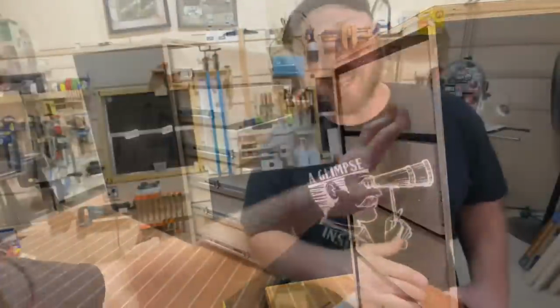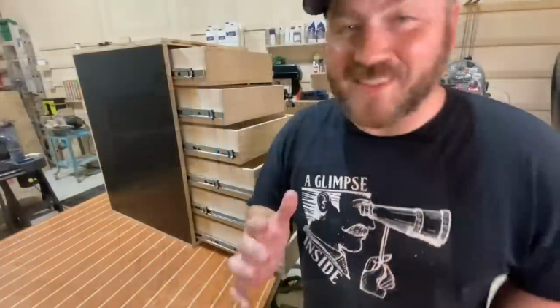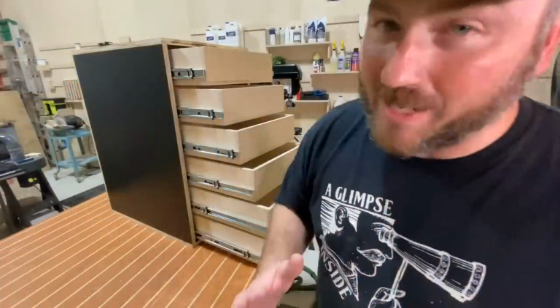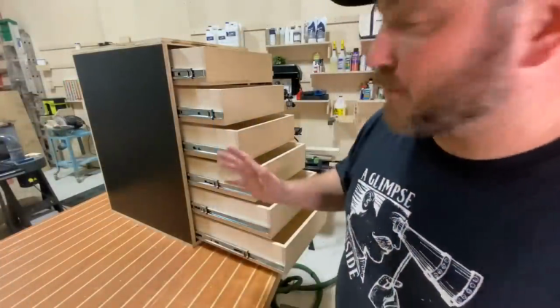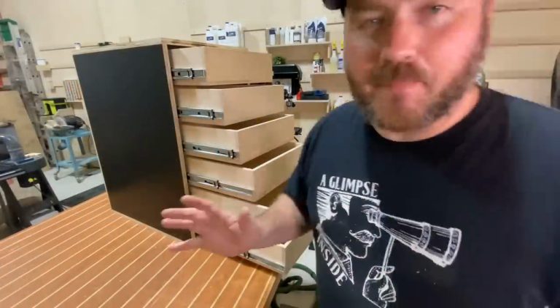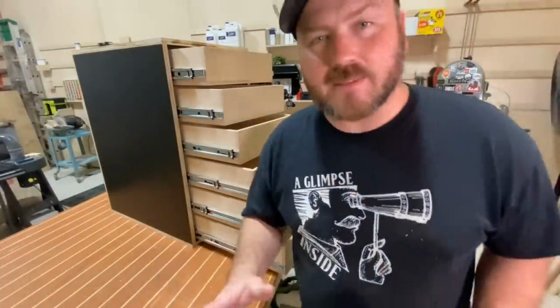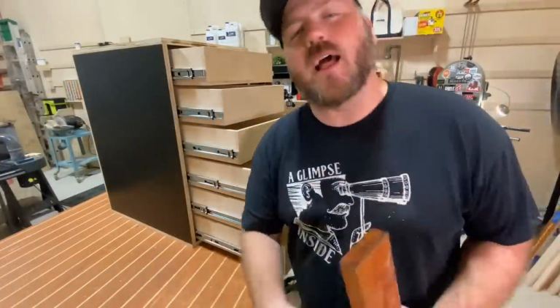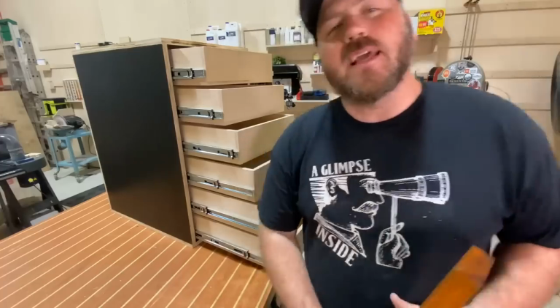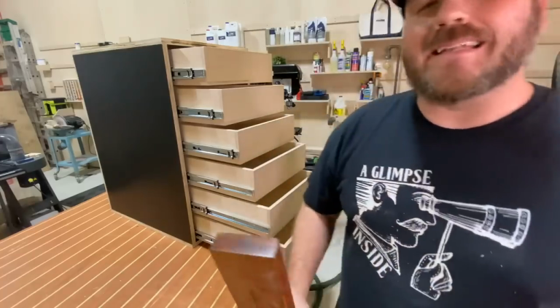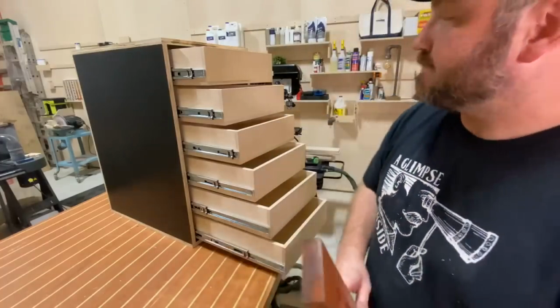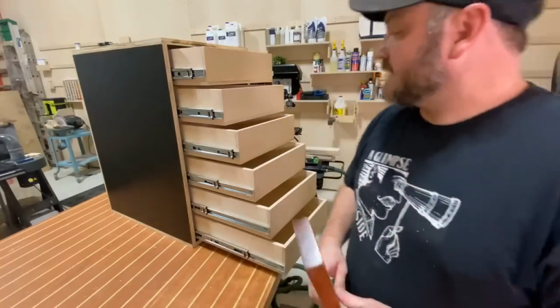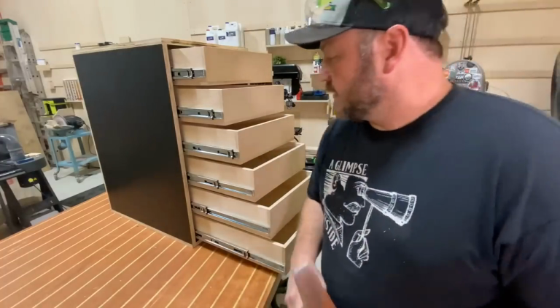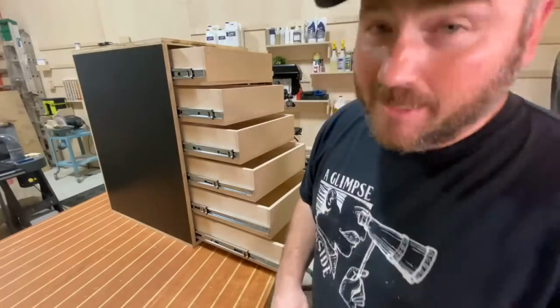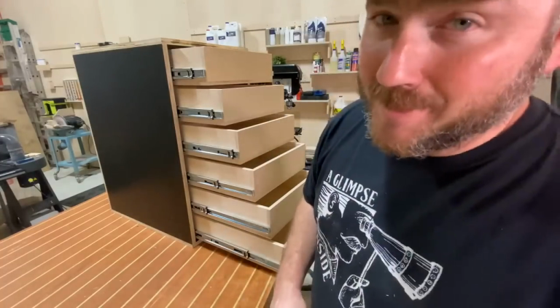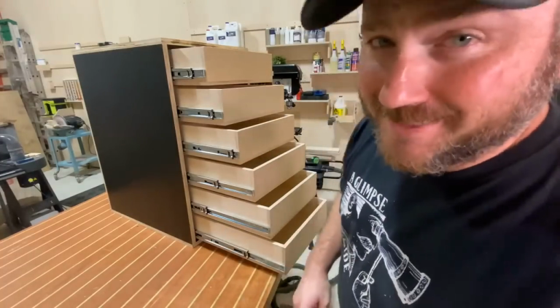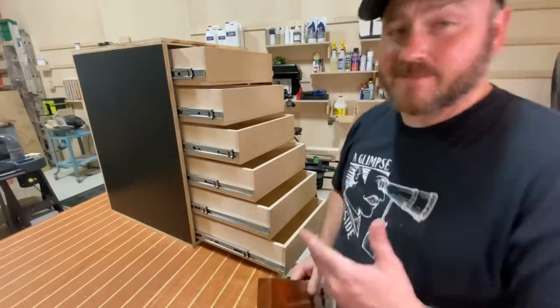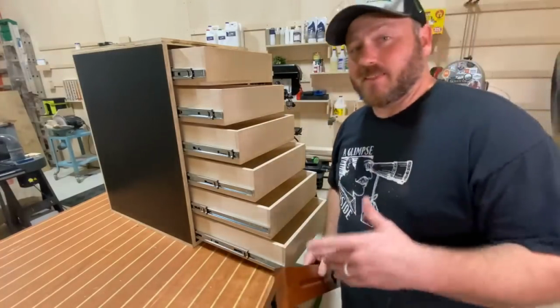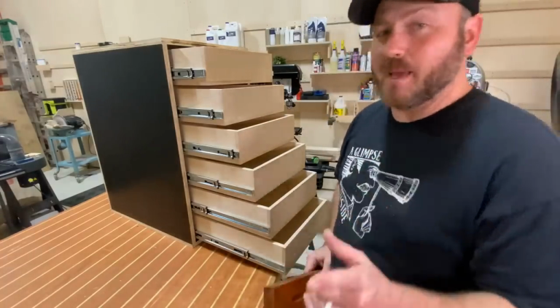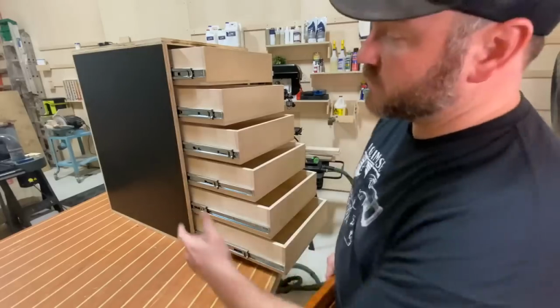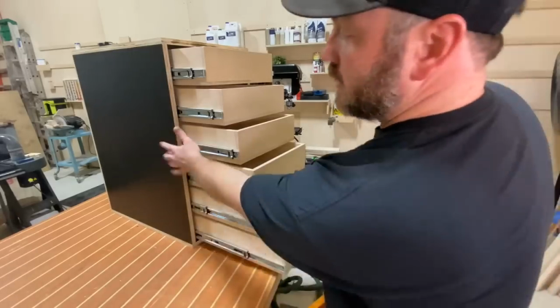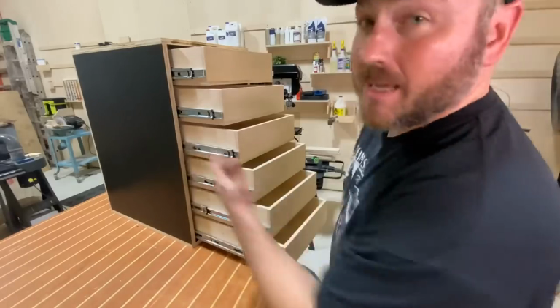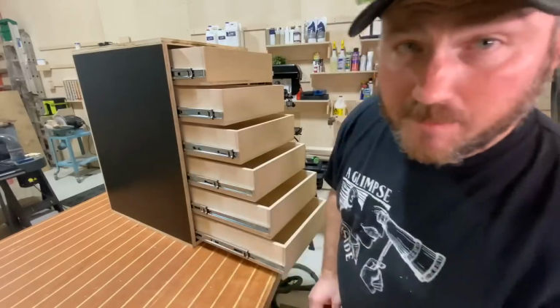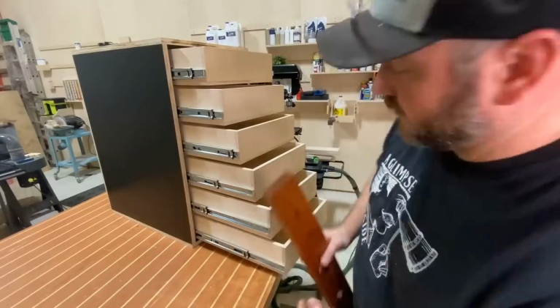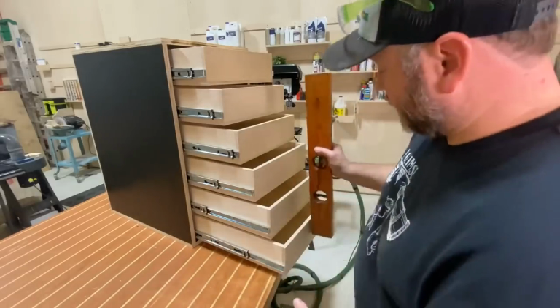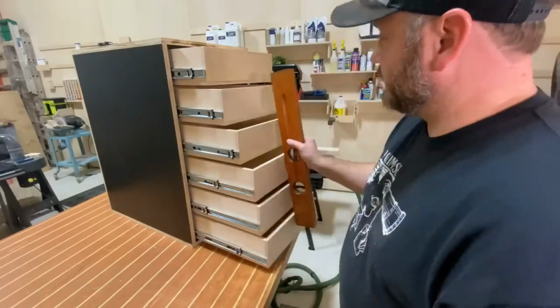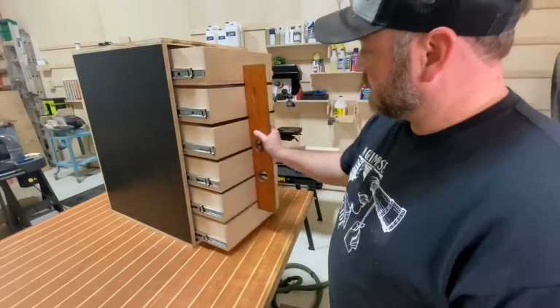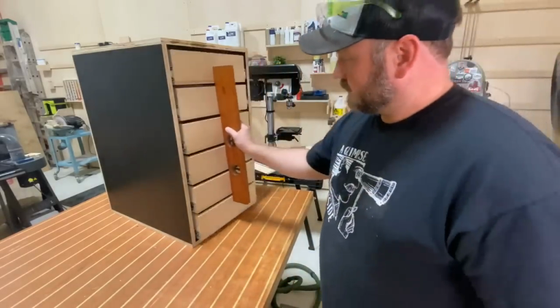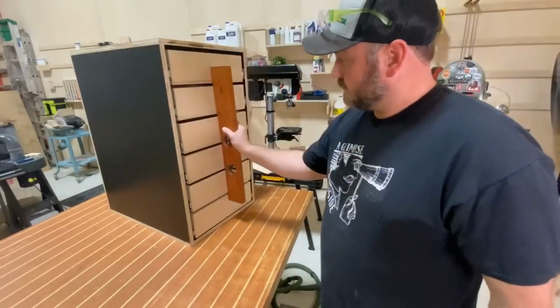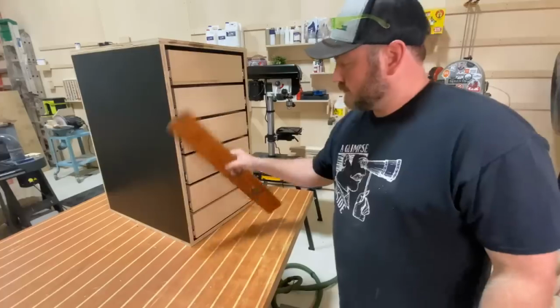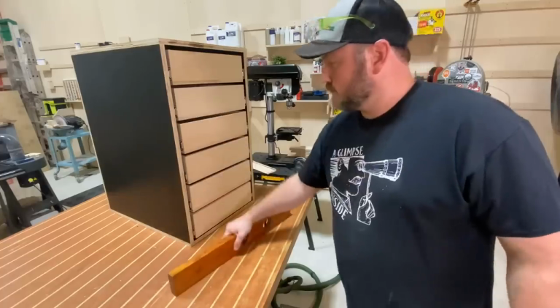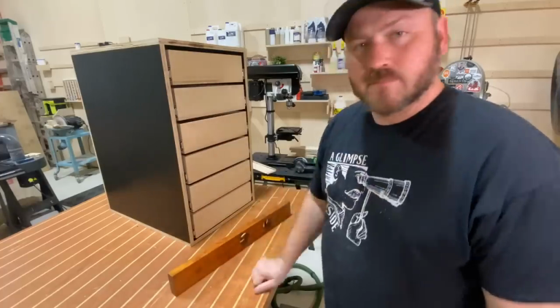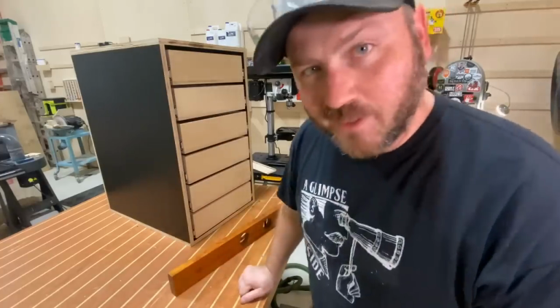I'm pretty happy with how this is turning out, and now it's time to make the faces — I think I'm going to make those out of the same laminate material.